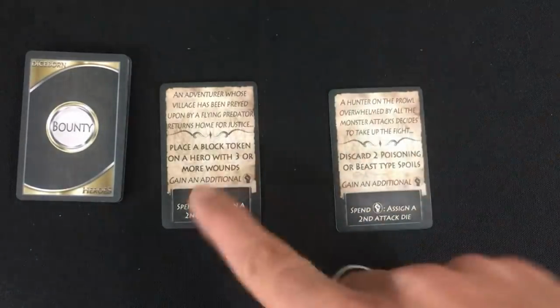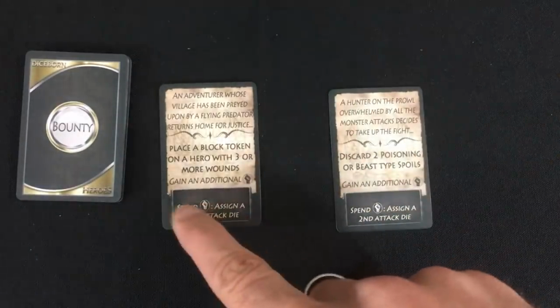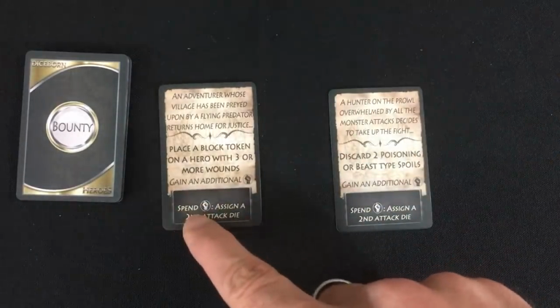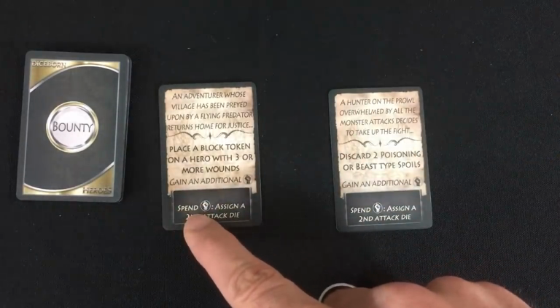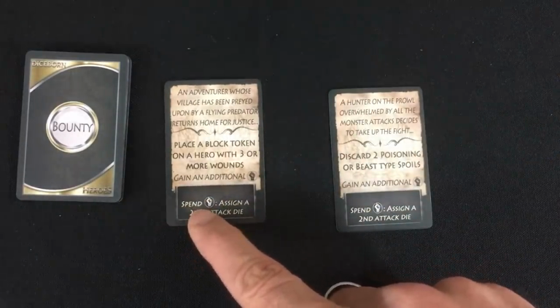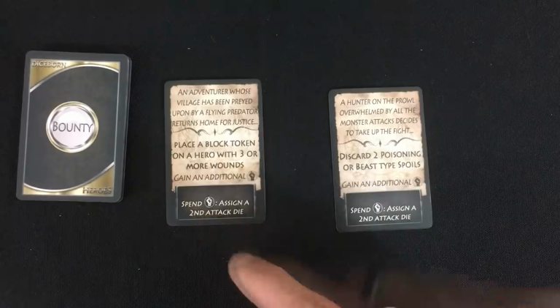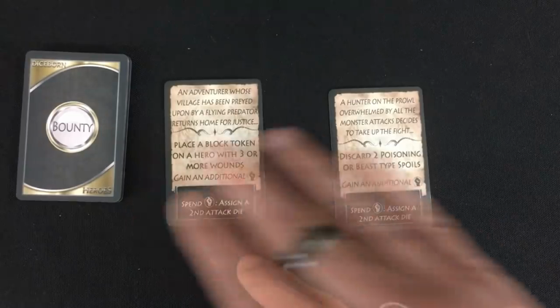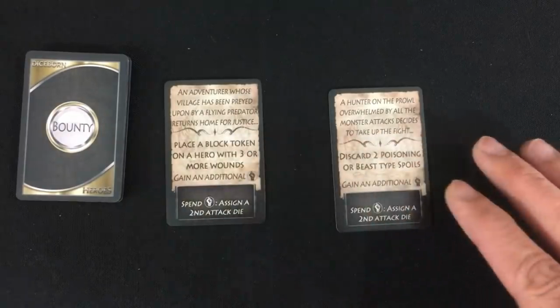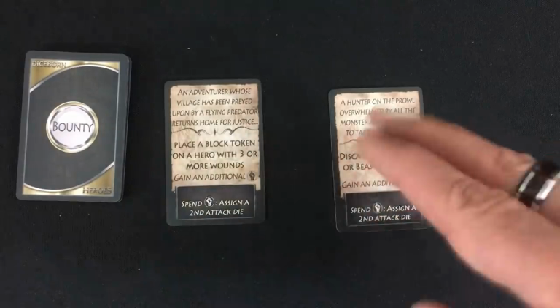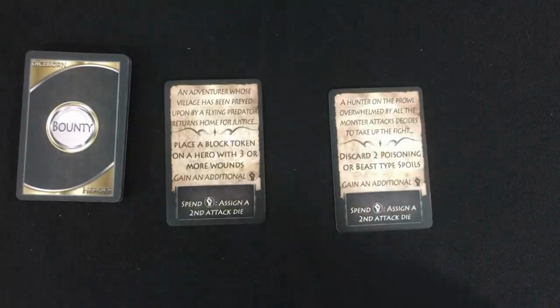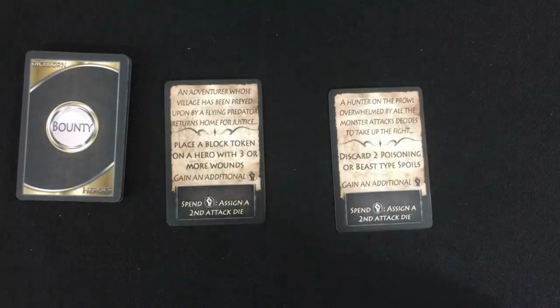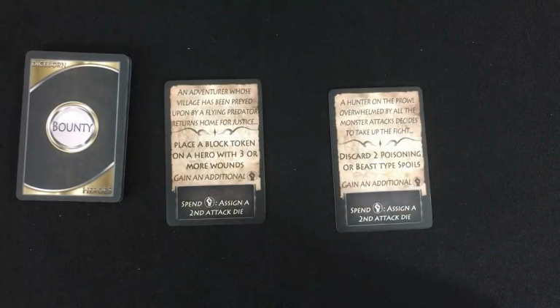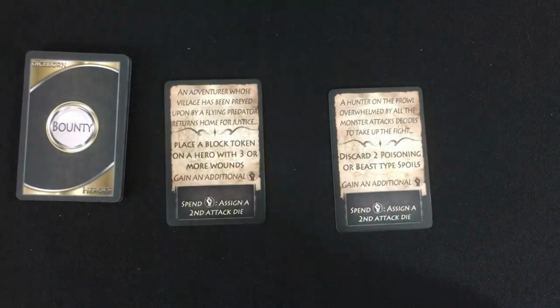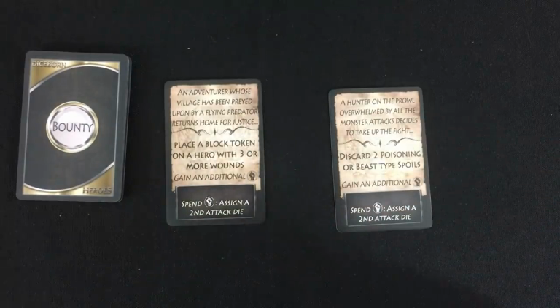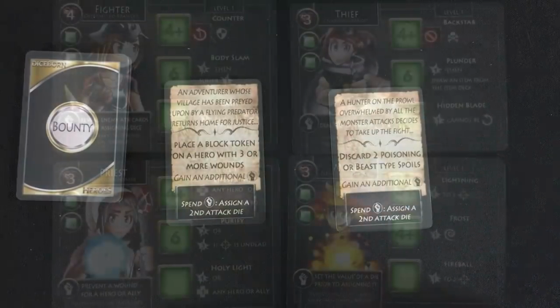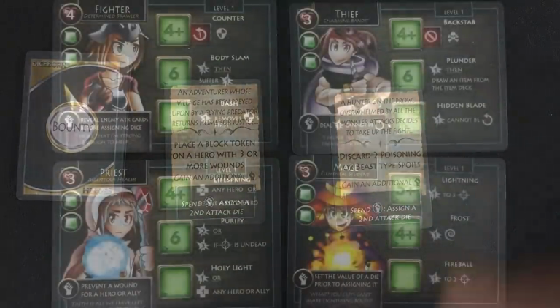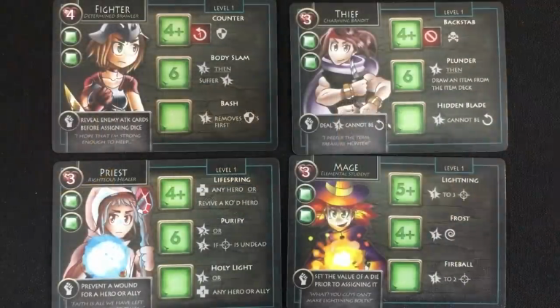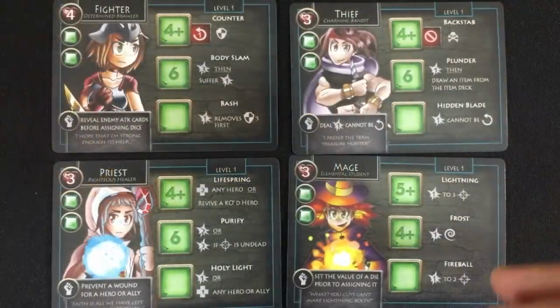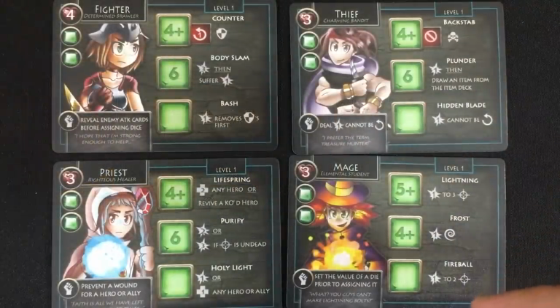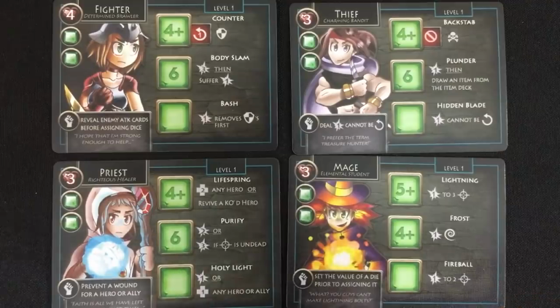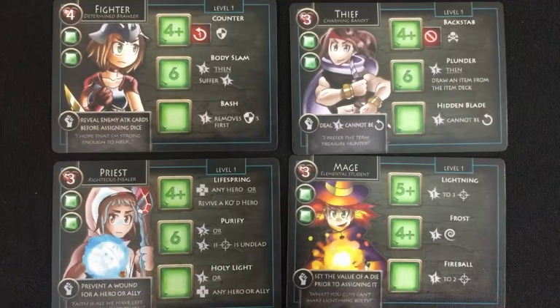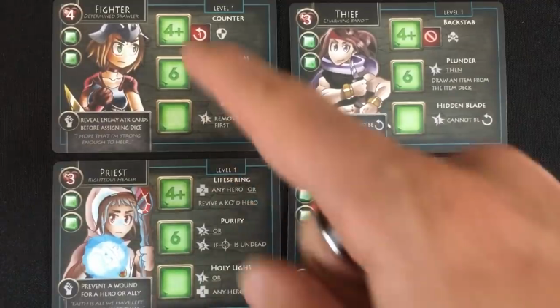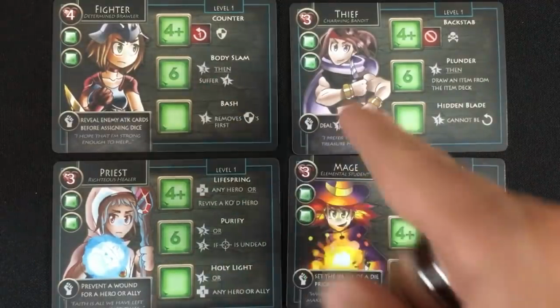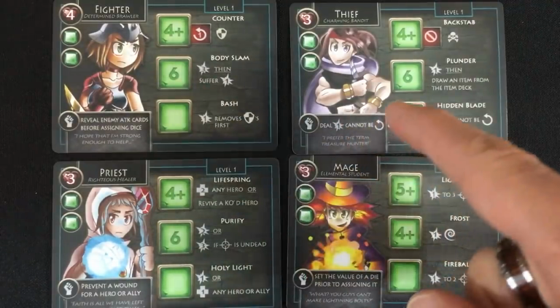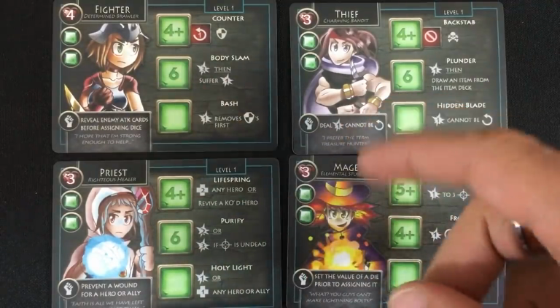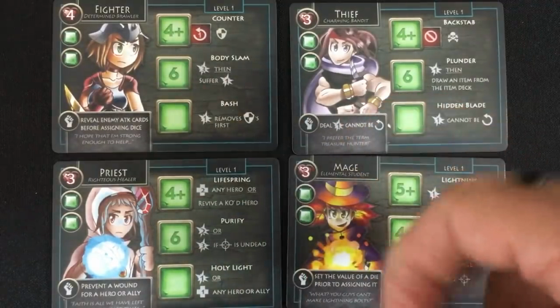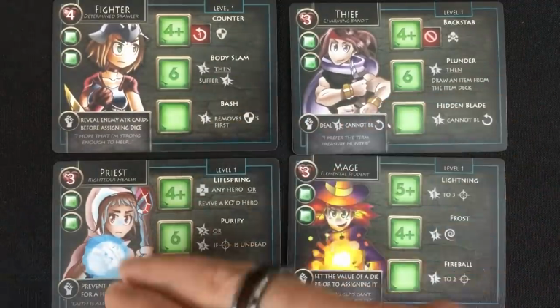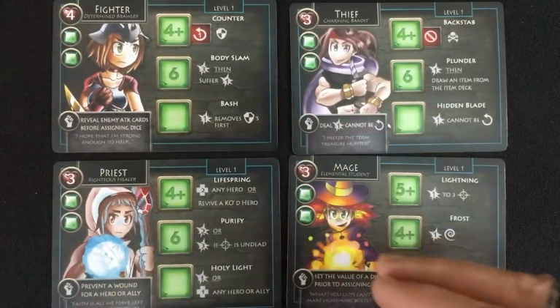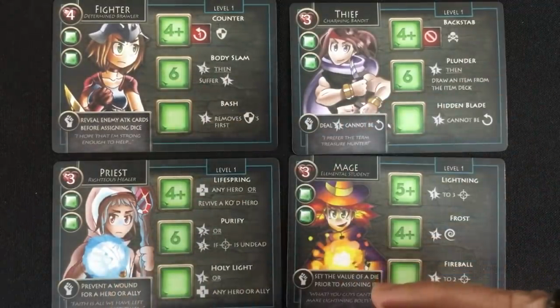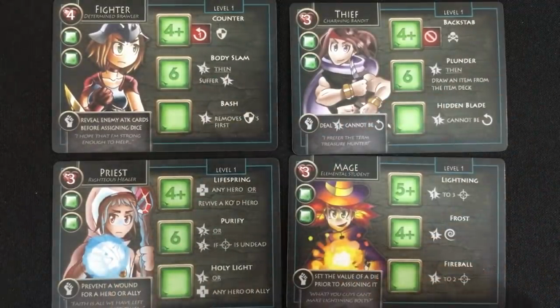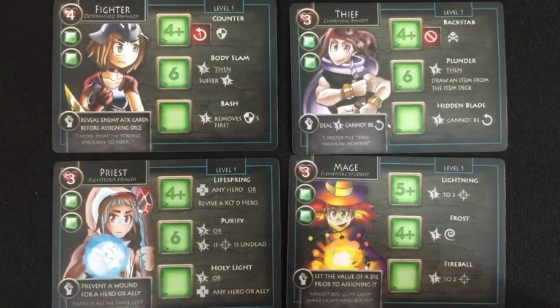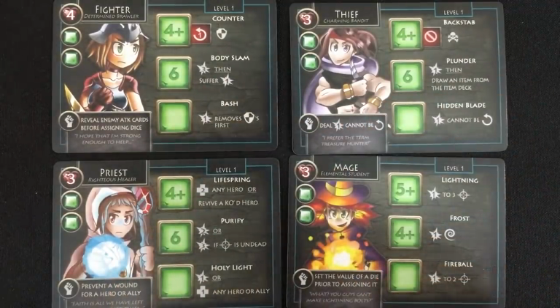But here I want to get somebody who can give some shields, so with those in mind I get to pick my heroes. There are four basic classes in the game. Fighter and Thief are the physical classes. Priest and Mage are the magic classes.